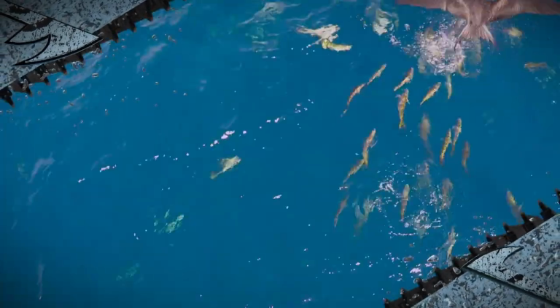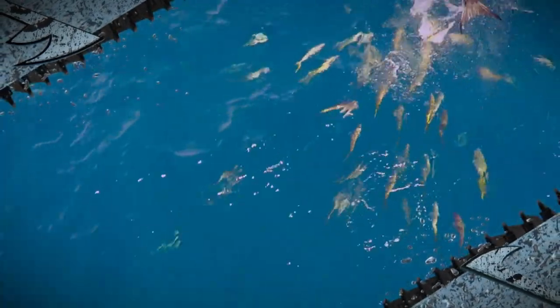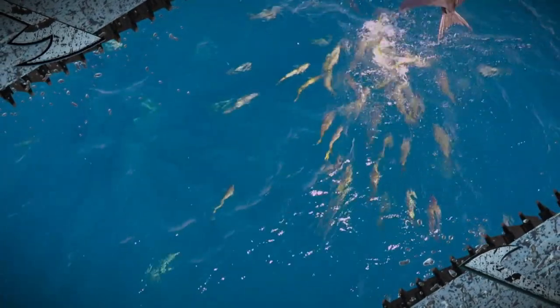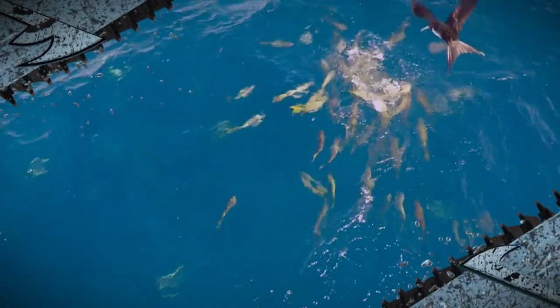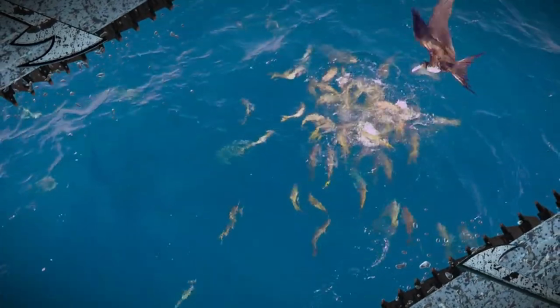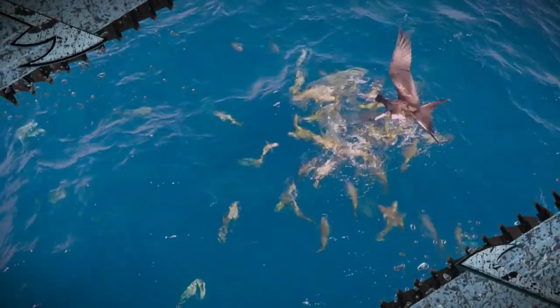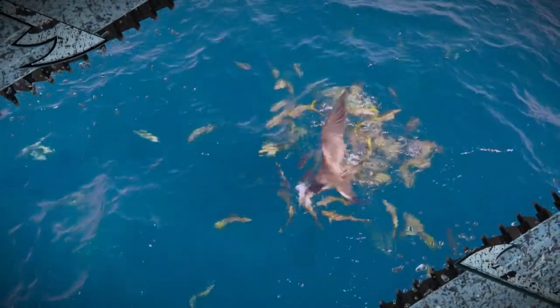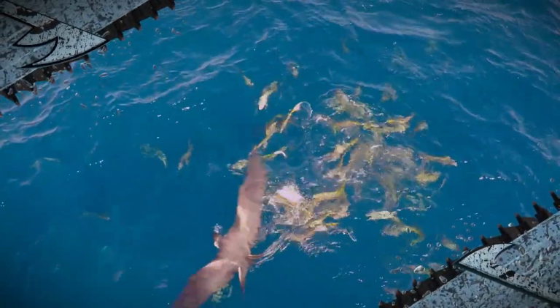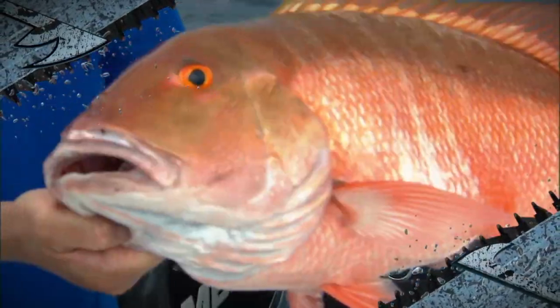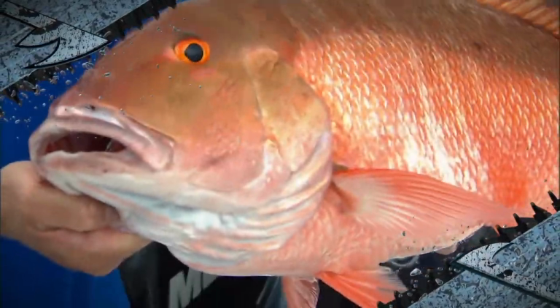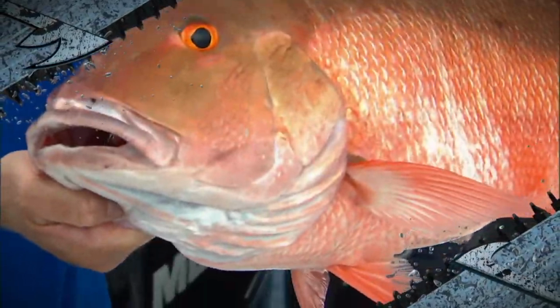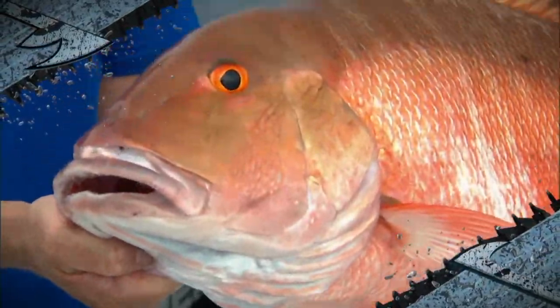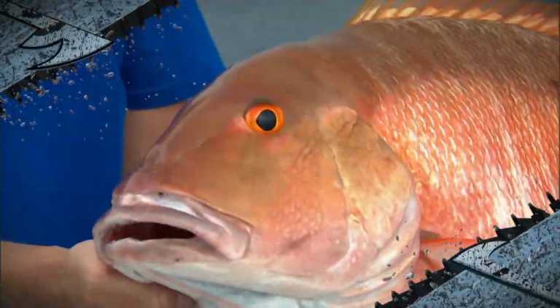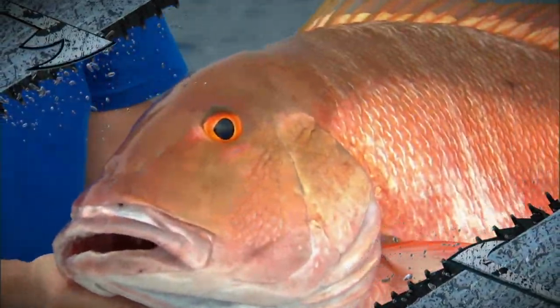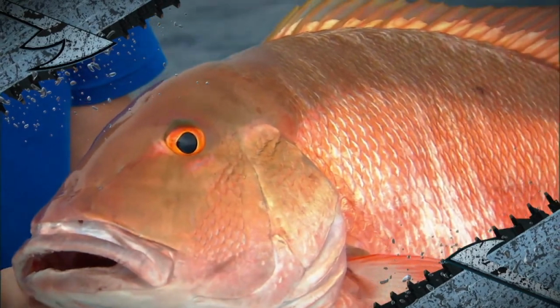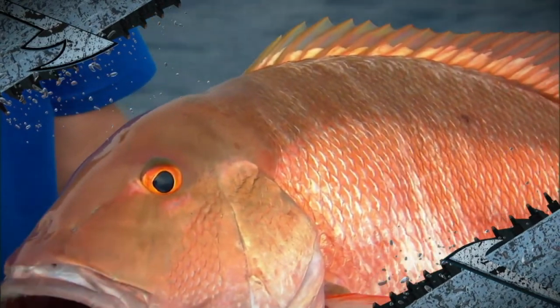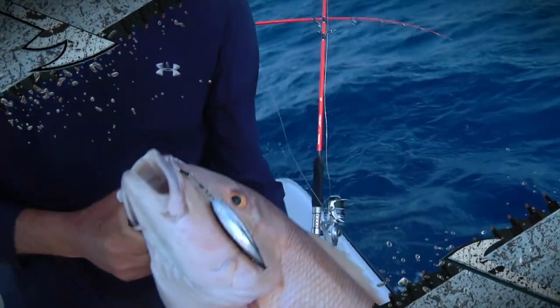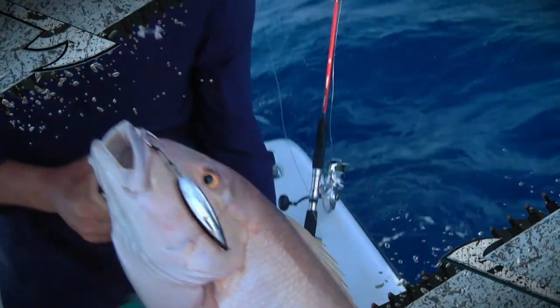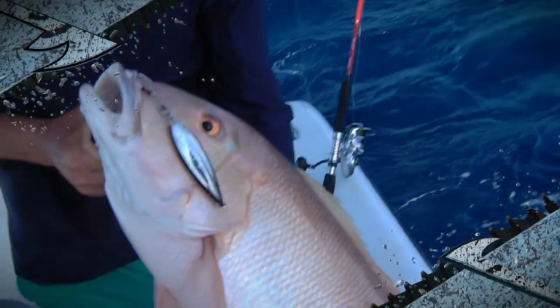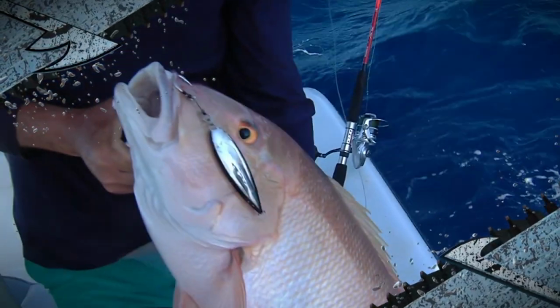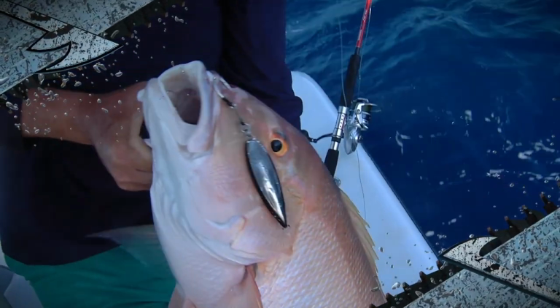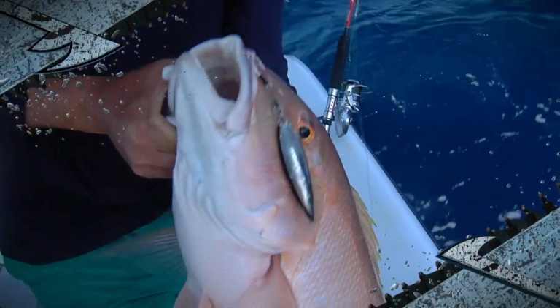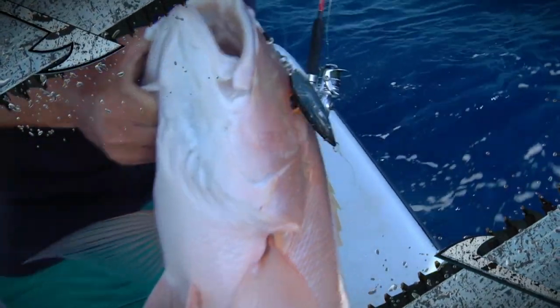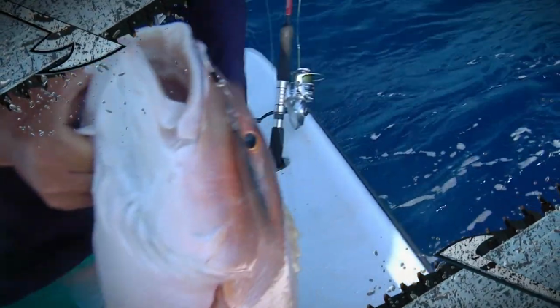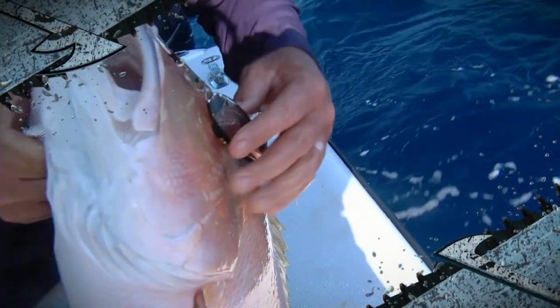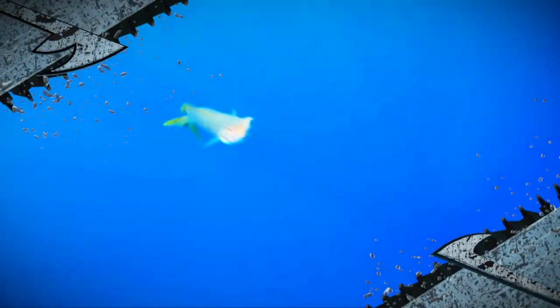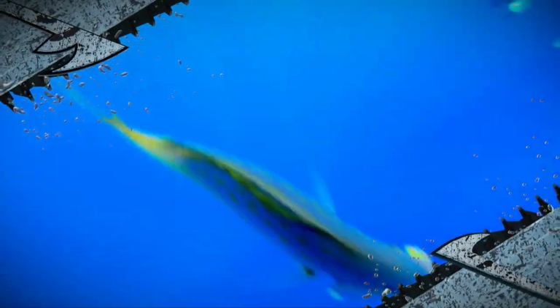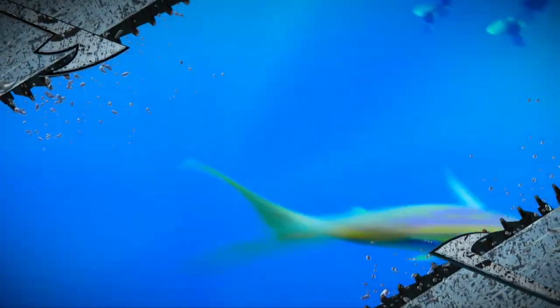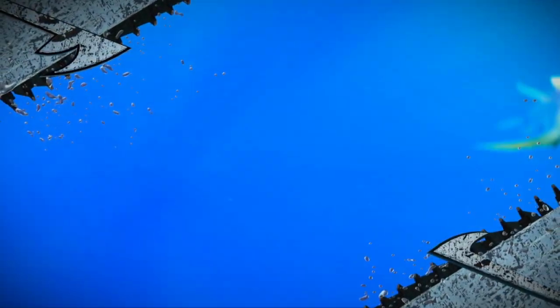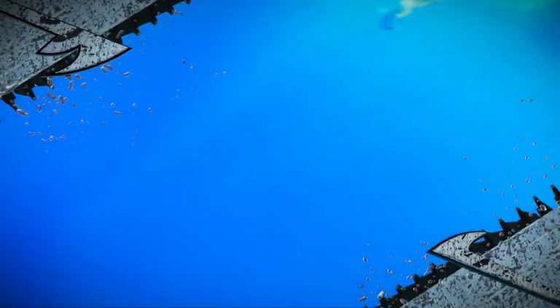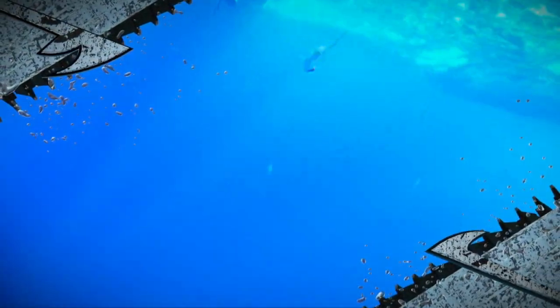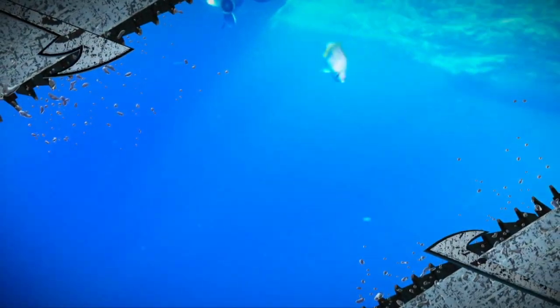There's a lot of different types of snappers you can fish for. You got three of the main ones here that we catch in the Keys. But the one thing that's in common is they're all excellent, excellent to eat.